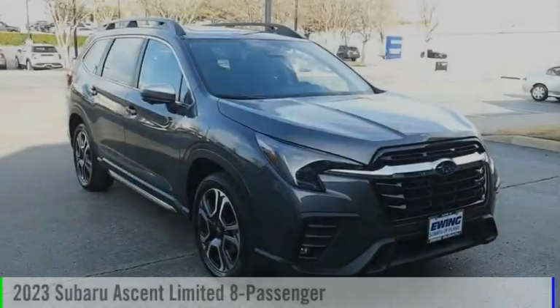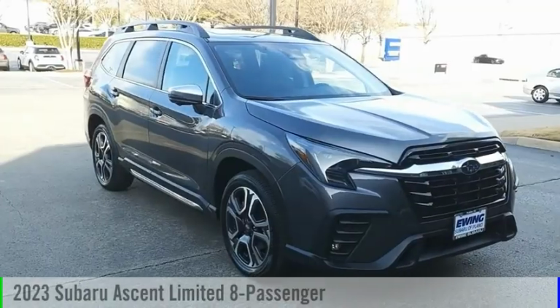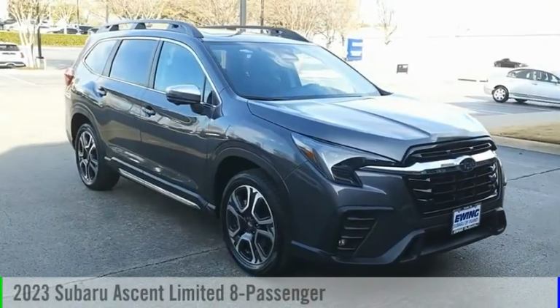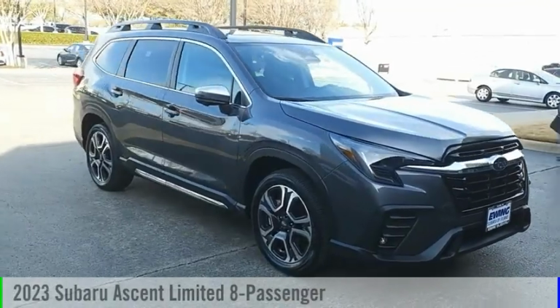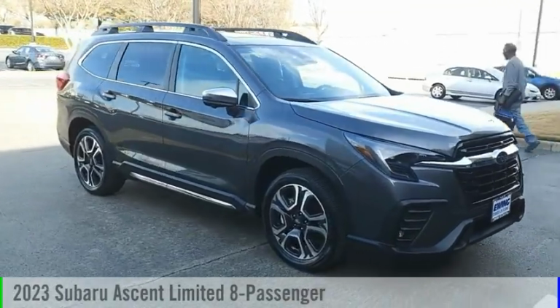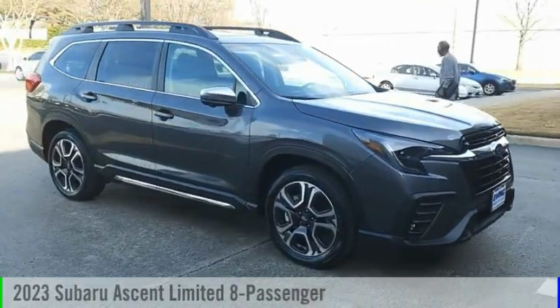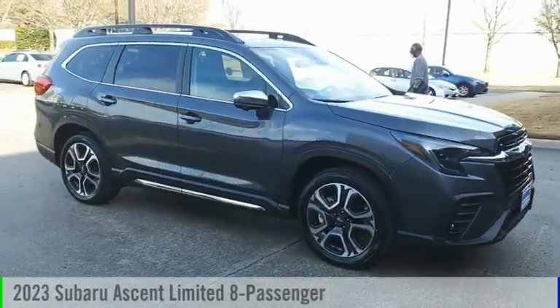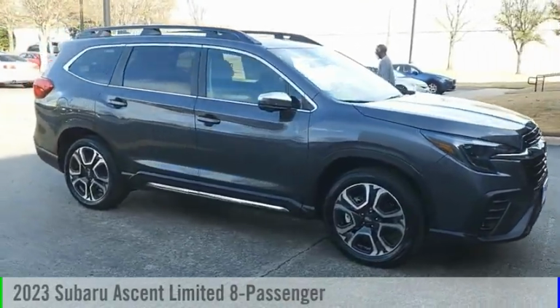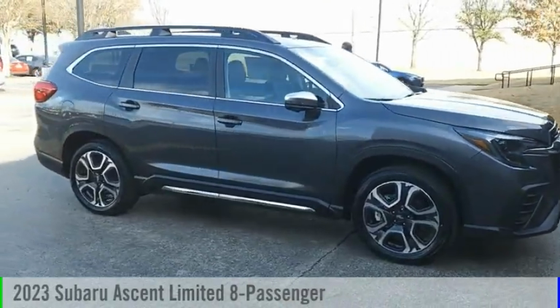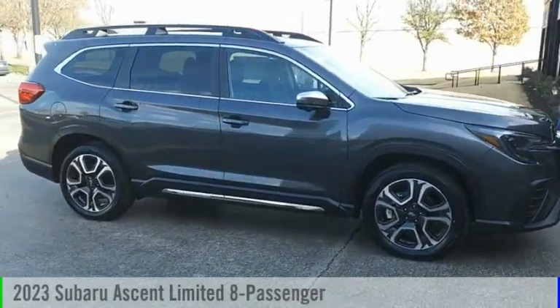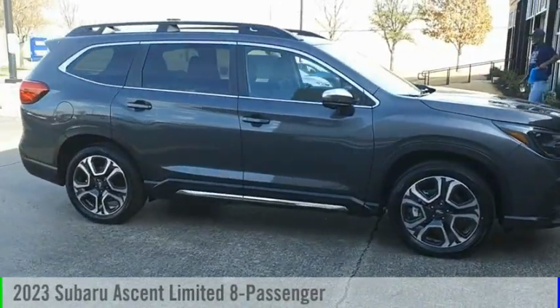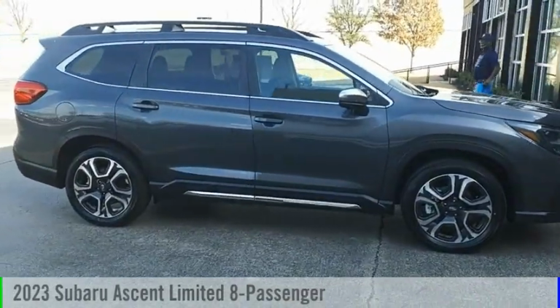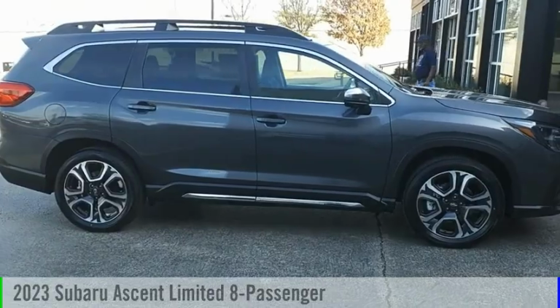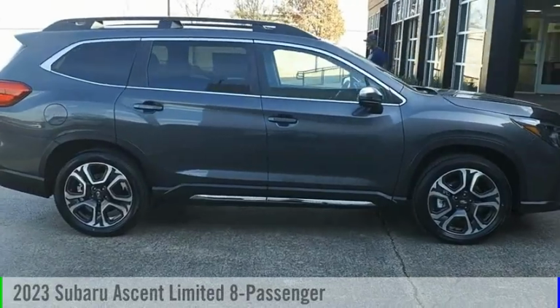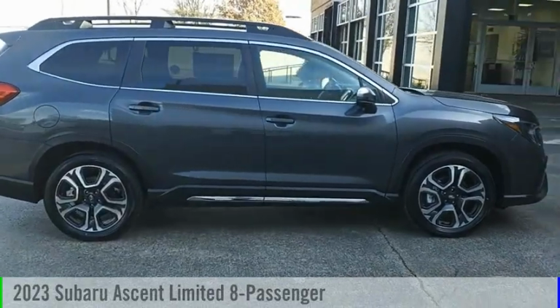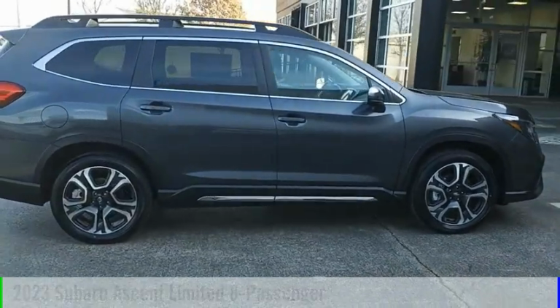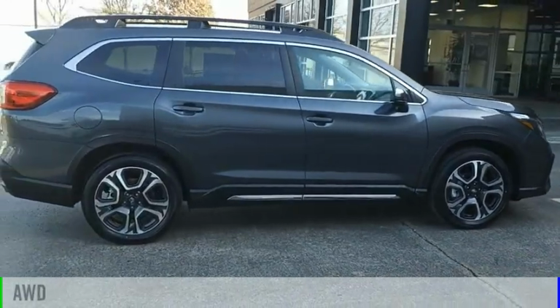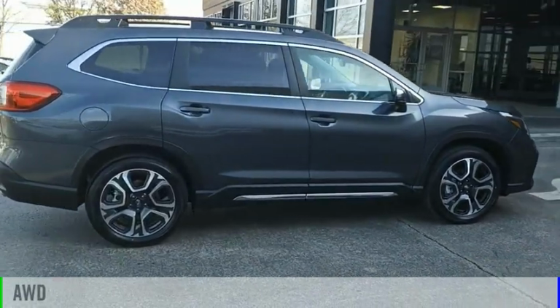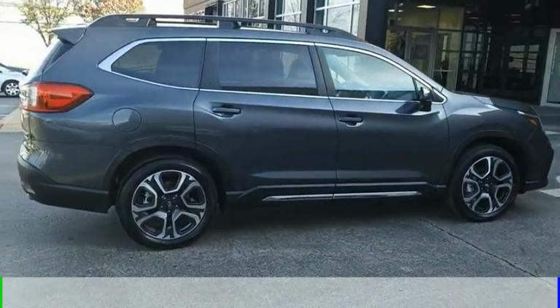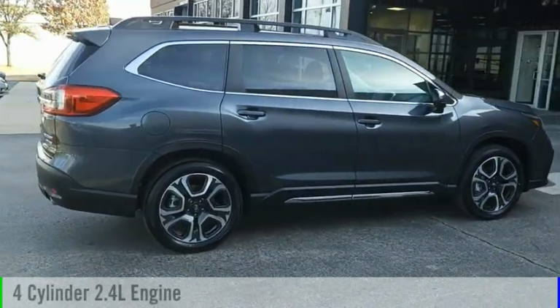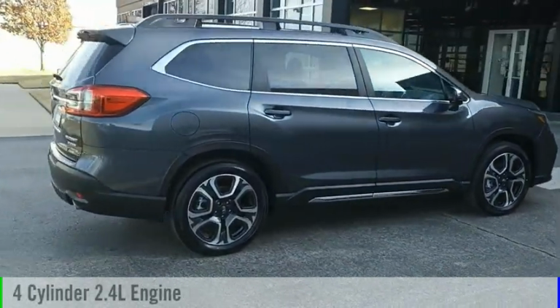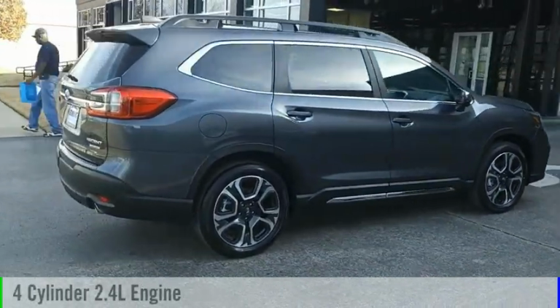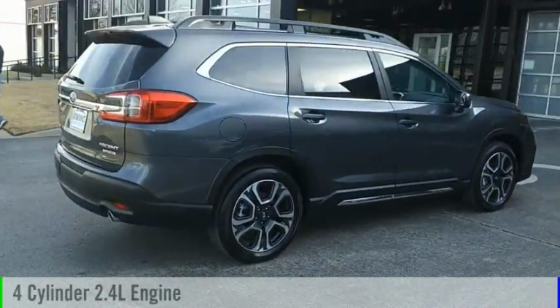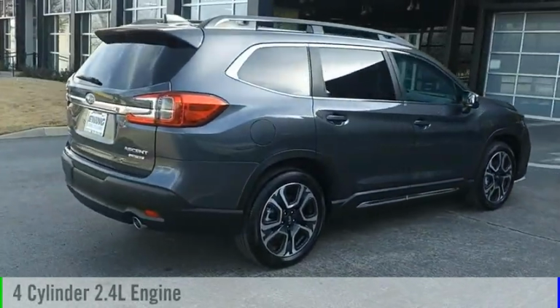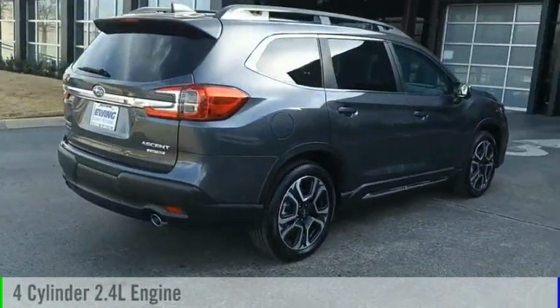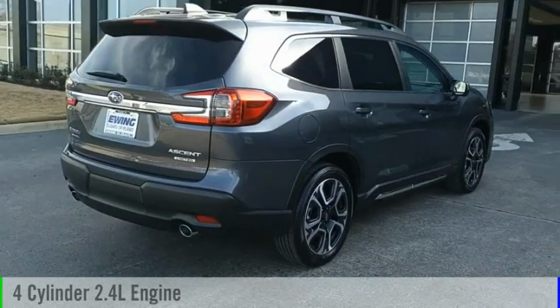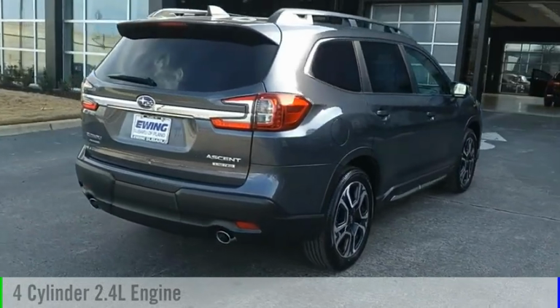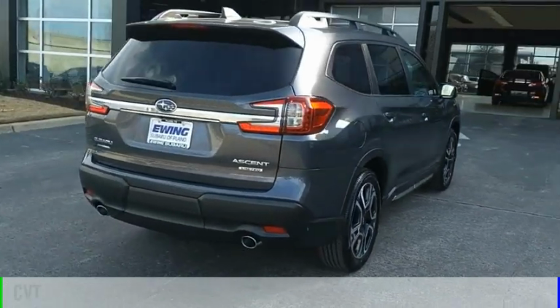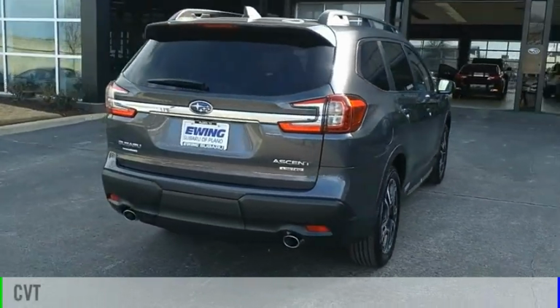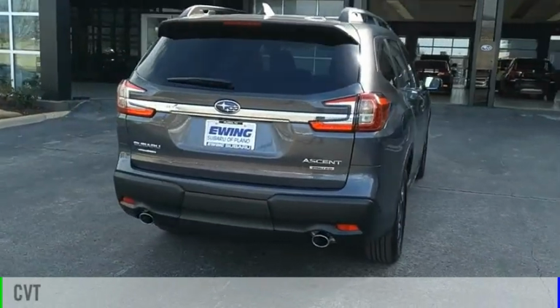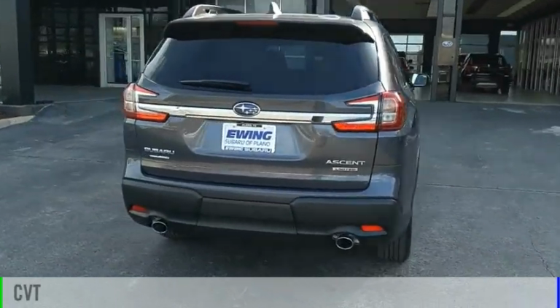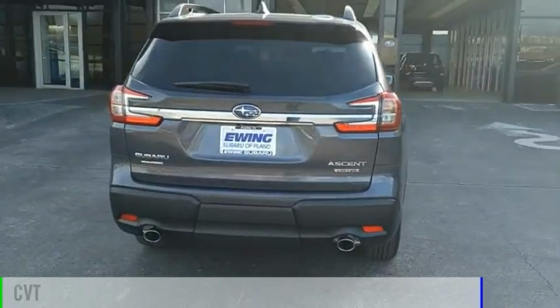Looking for the right vehicle? Check out the 2023 Ascent. This vehicle is powered by an all-wheel drive, four-cylinder, 2.4-liter engine, and comes with a continuously variable transmission.